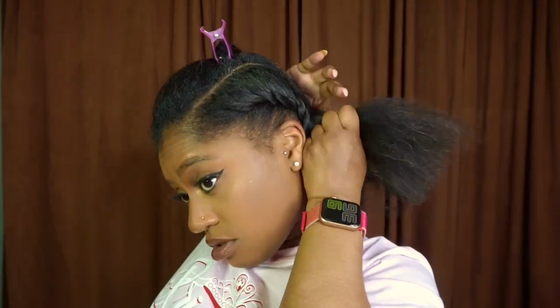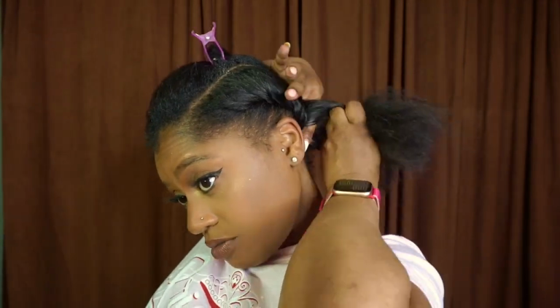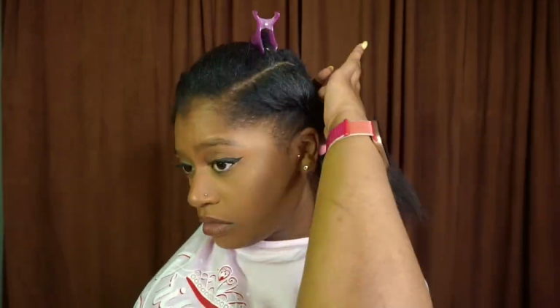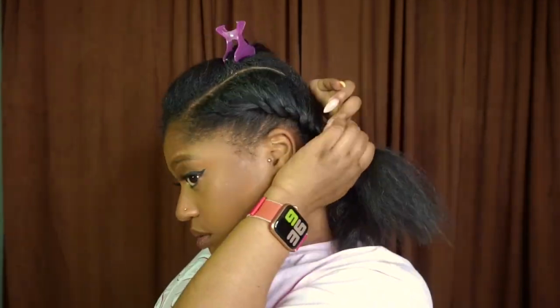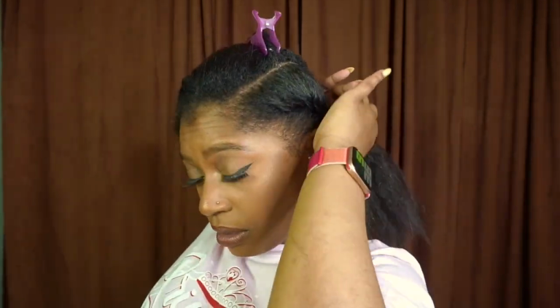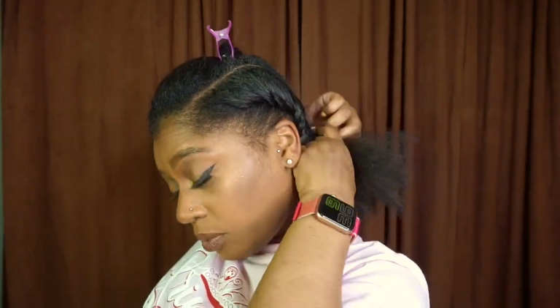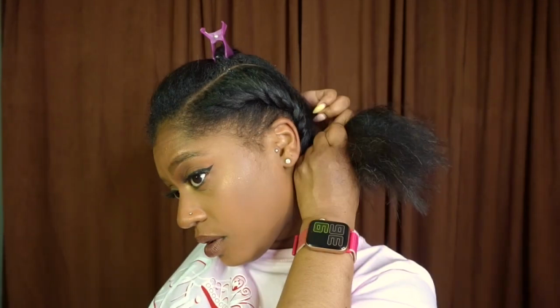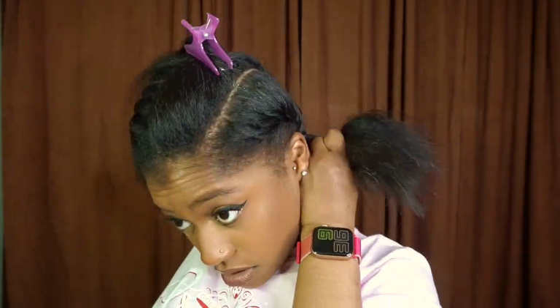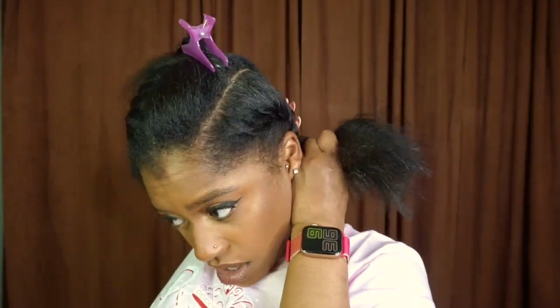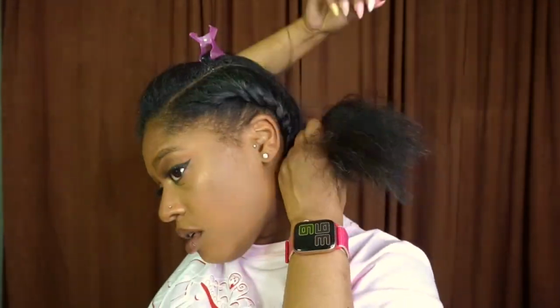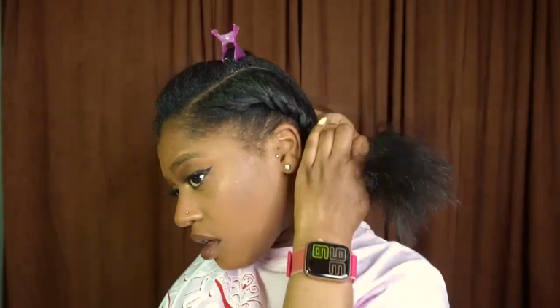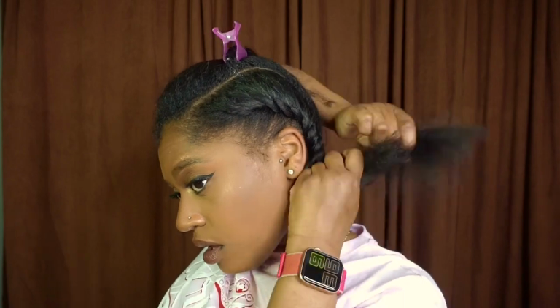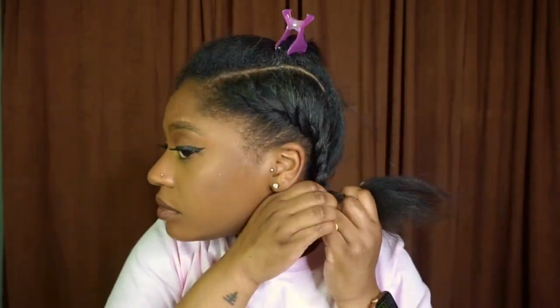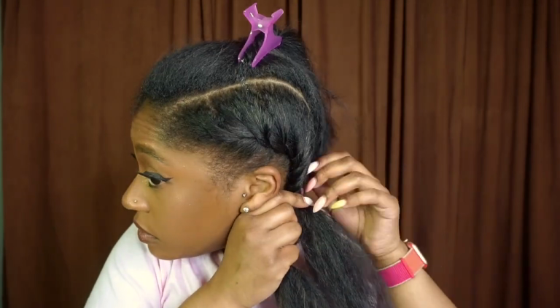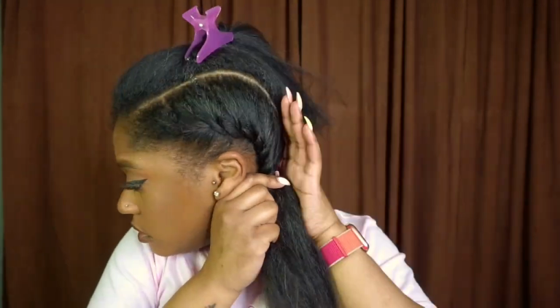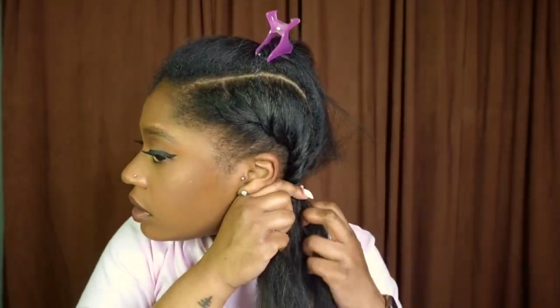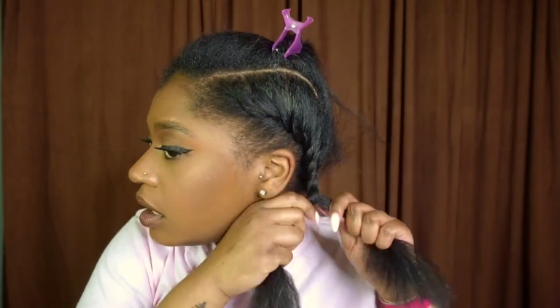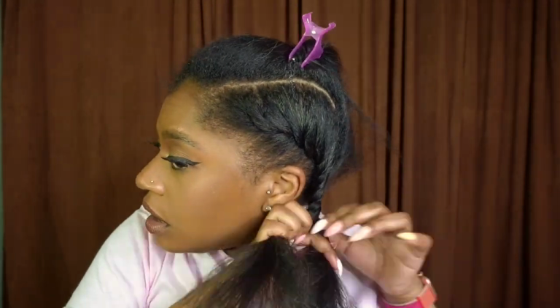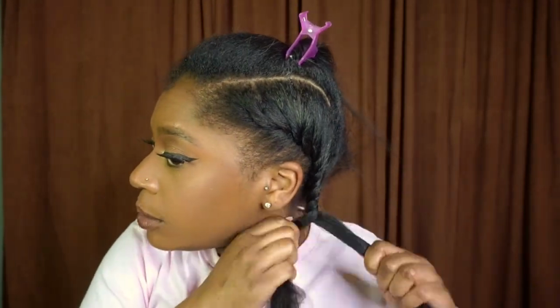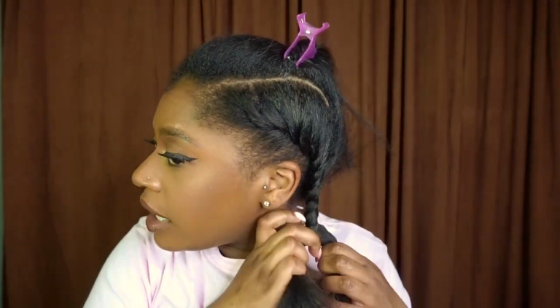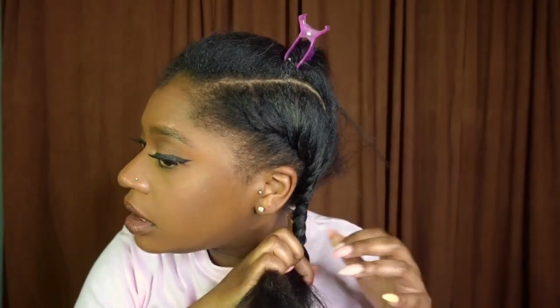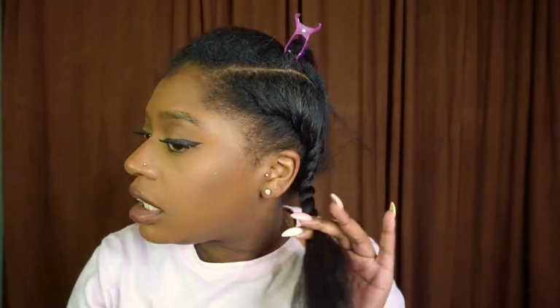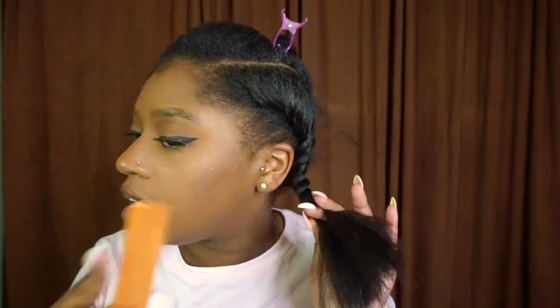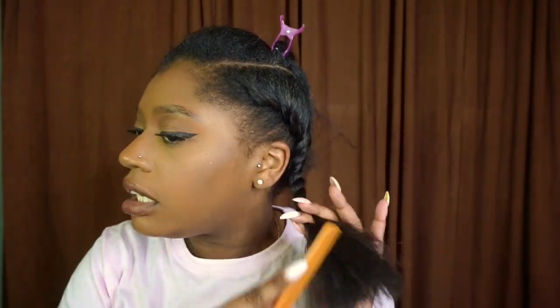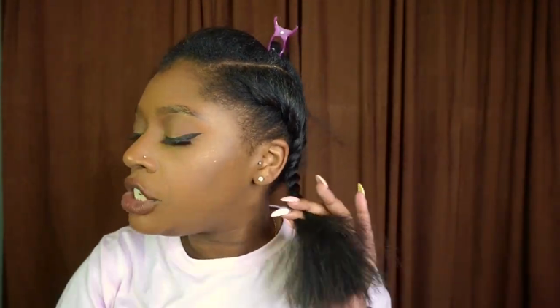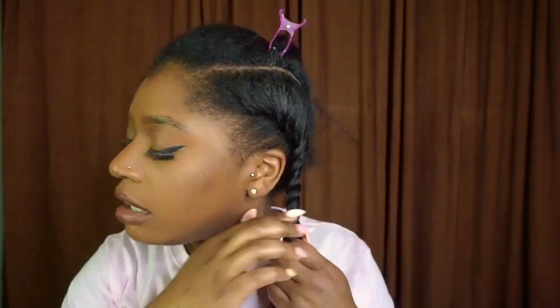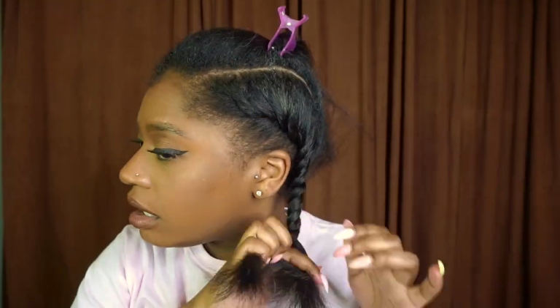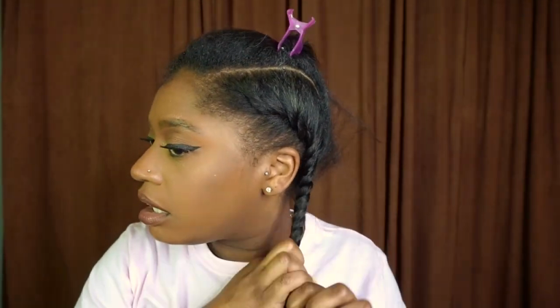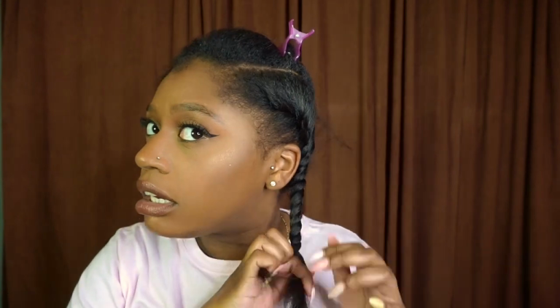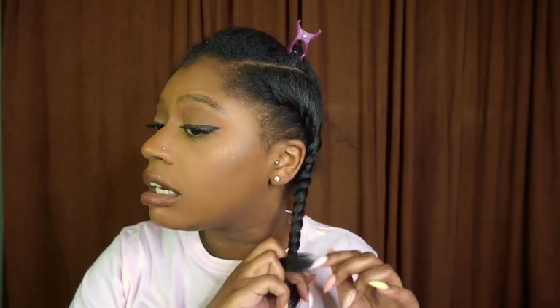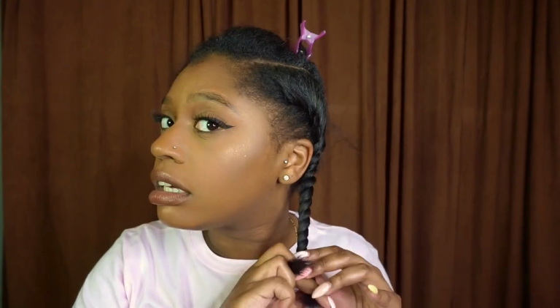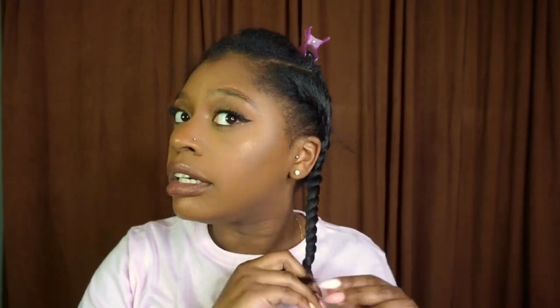Very, very simple hairstyle, which is one of the reasons why I loved it — because the results were really cute, but it really took nothing to achieve them.